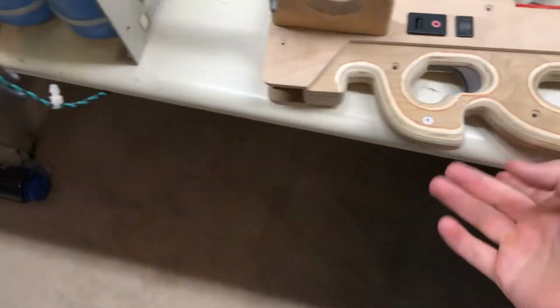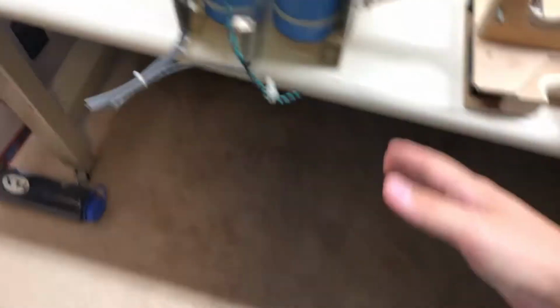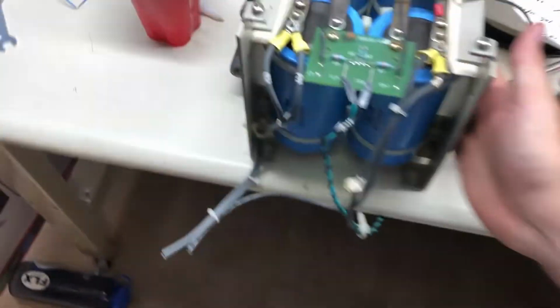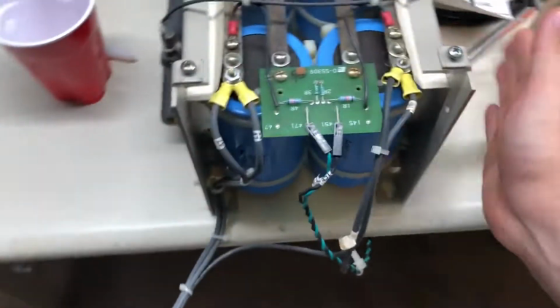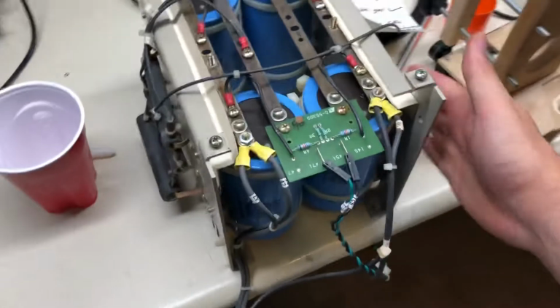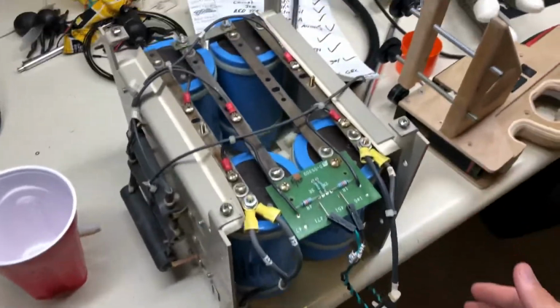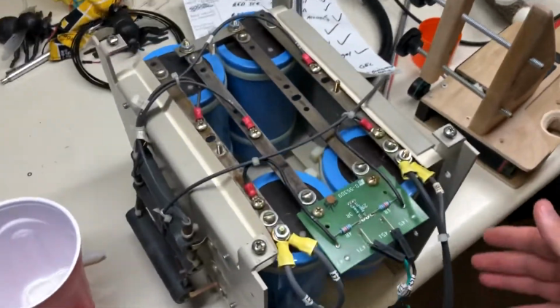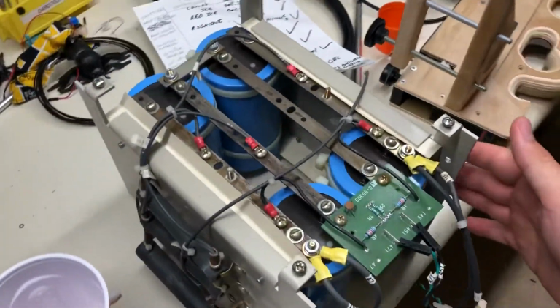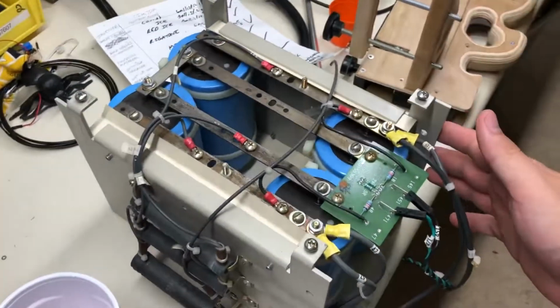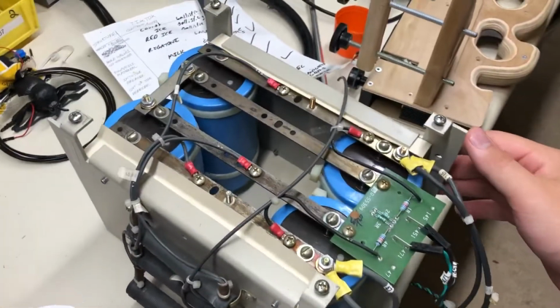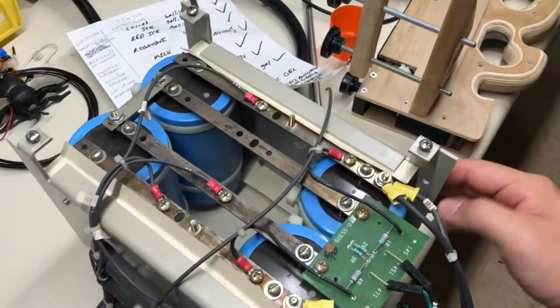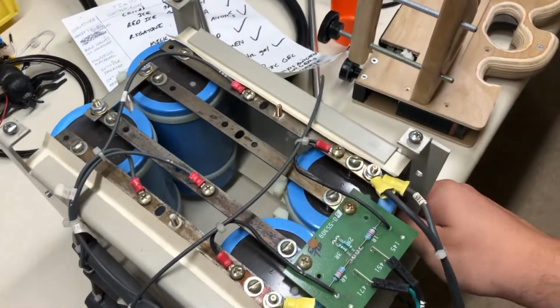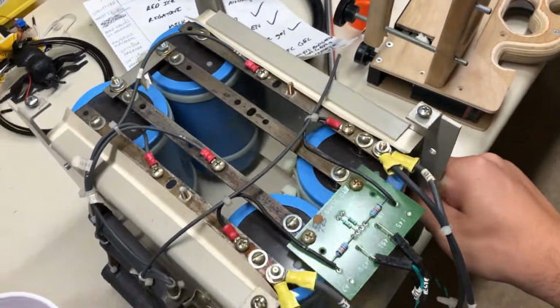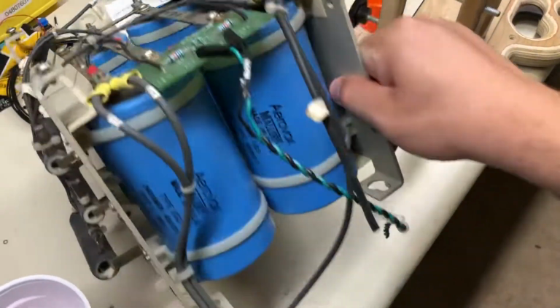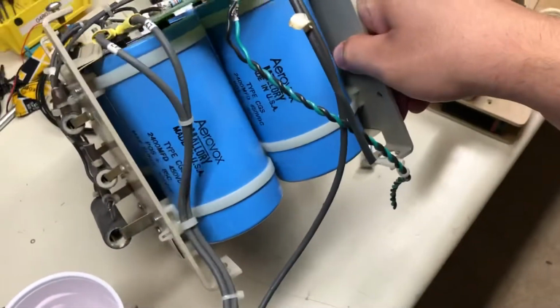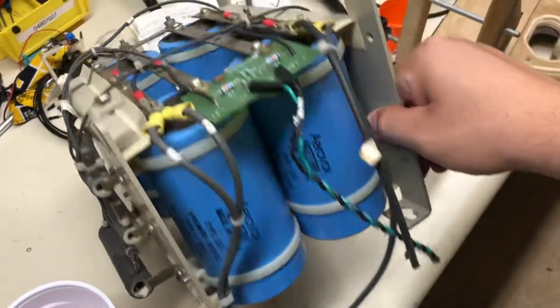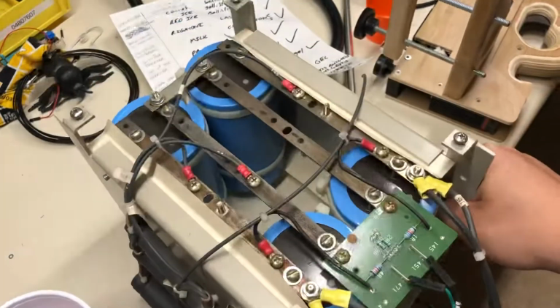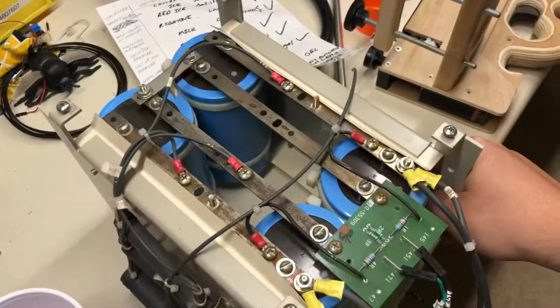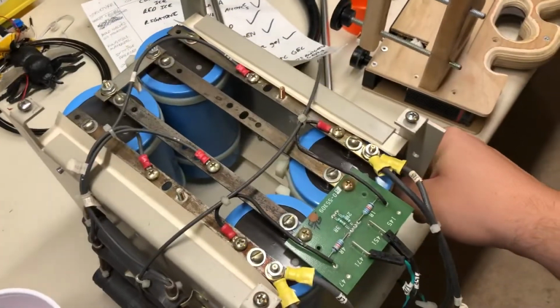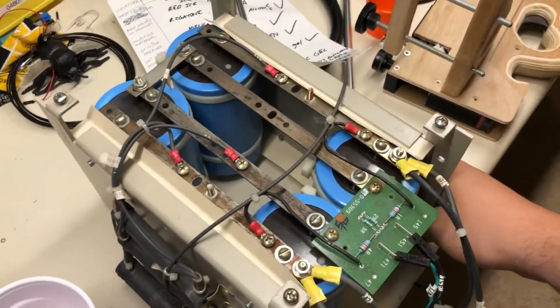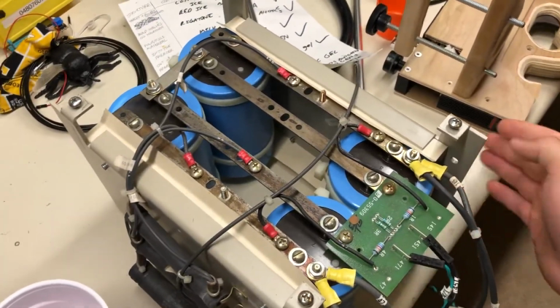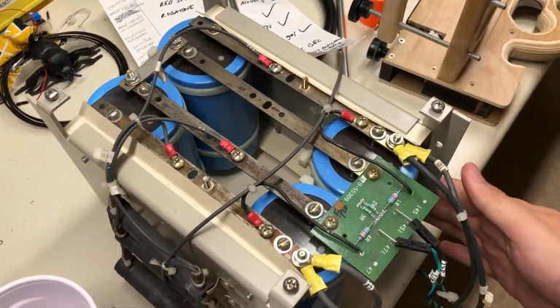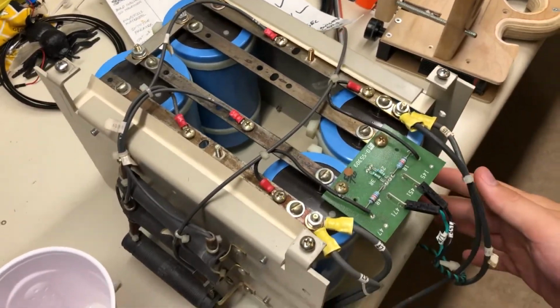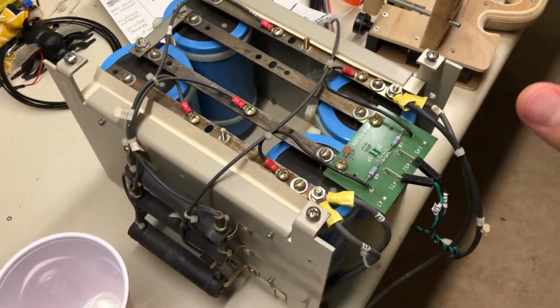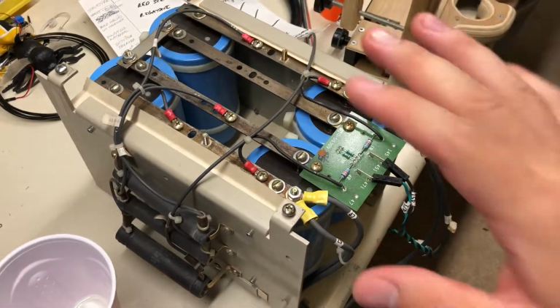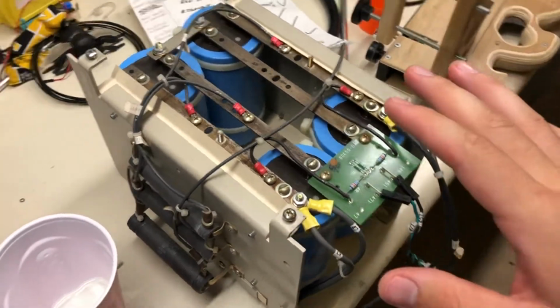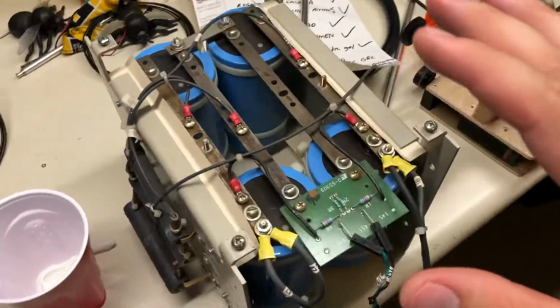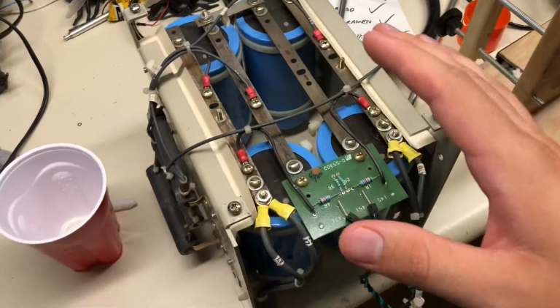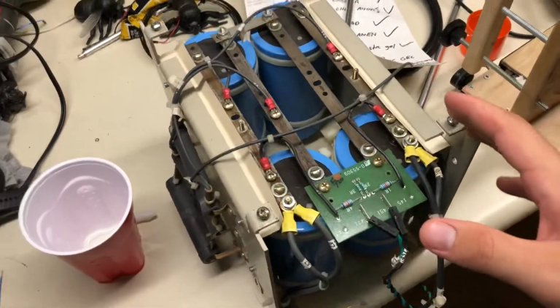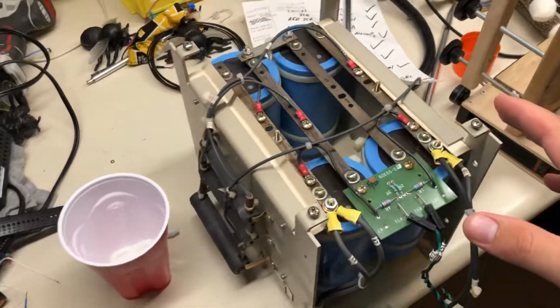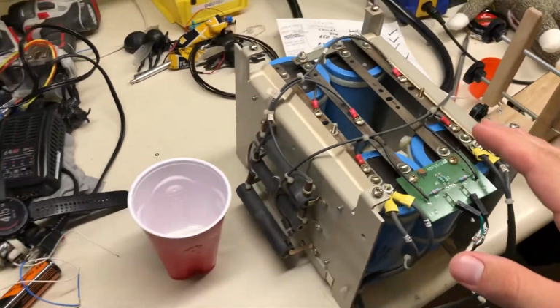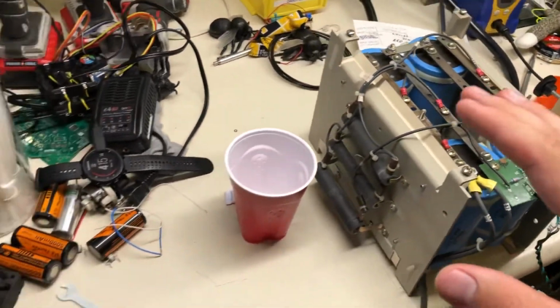This is my capacitor bank. I have four of these huge capacitors, and I have just the projects to make with them. Wait and find out what I make with these huge capacitors — it can be crazy.